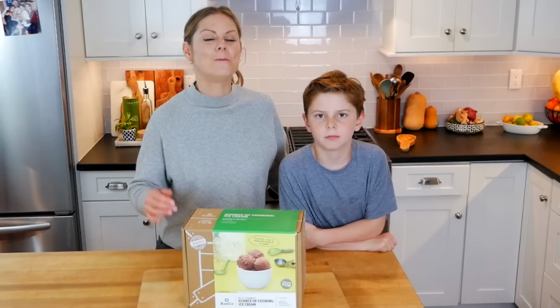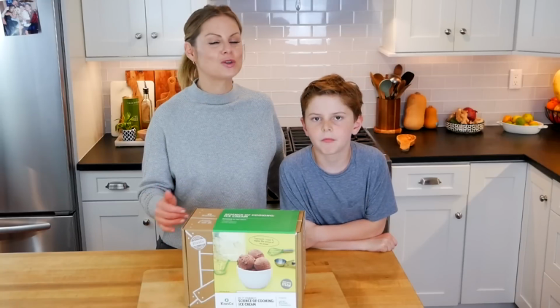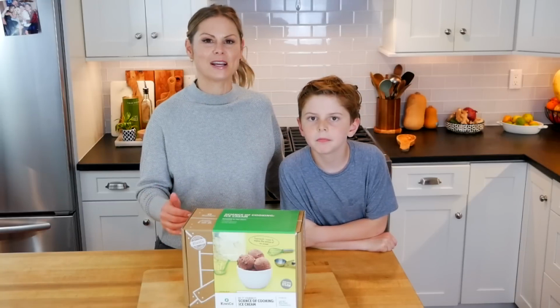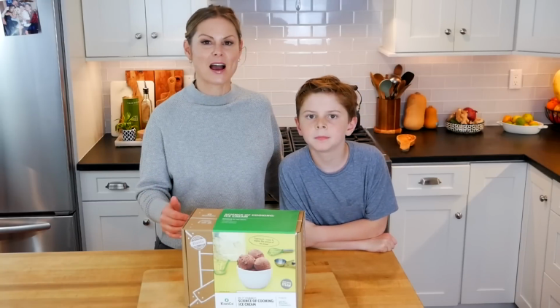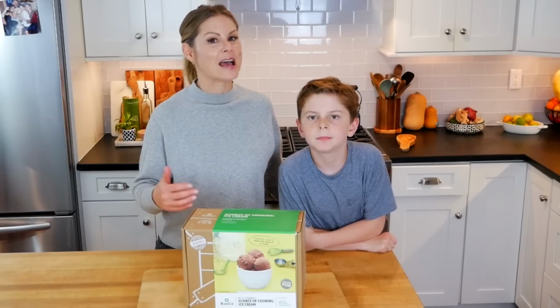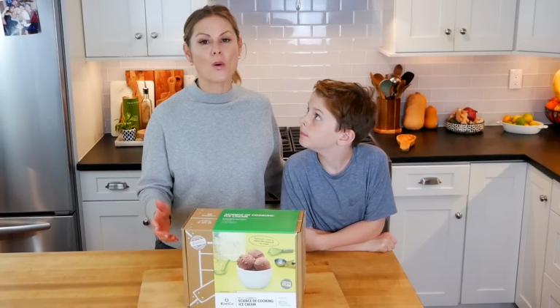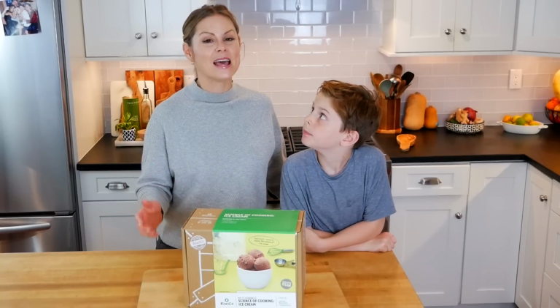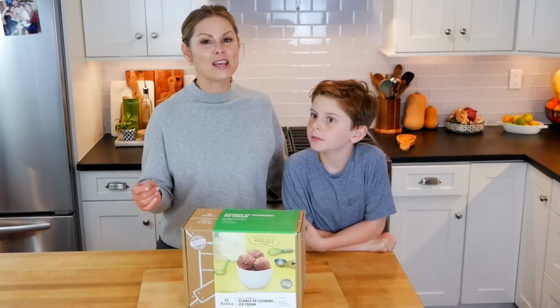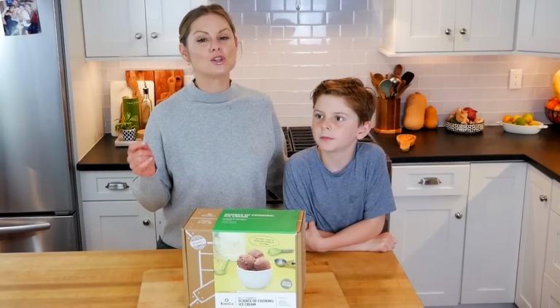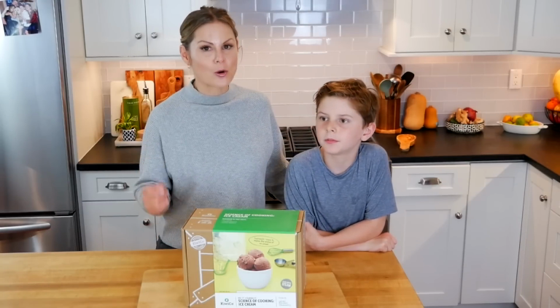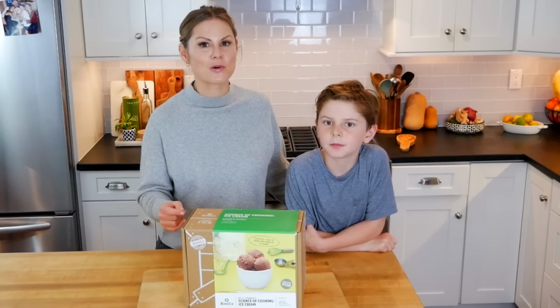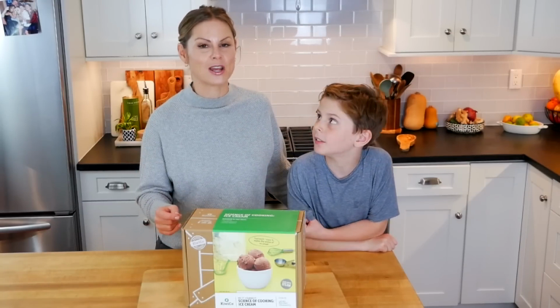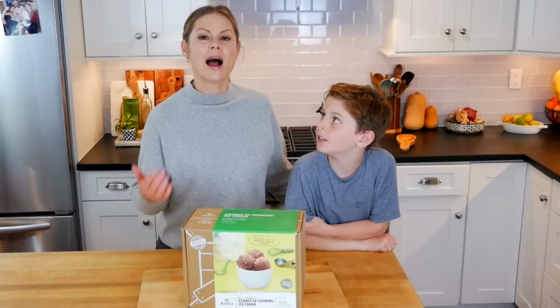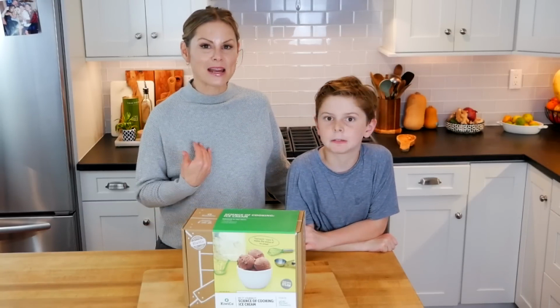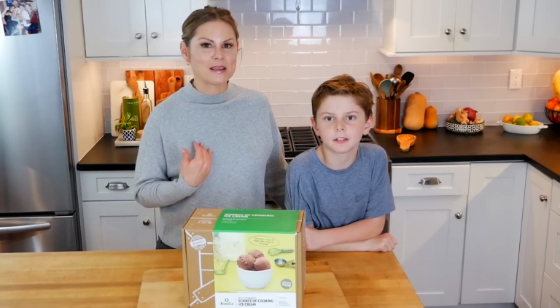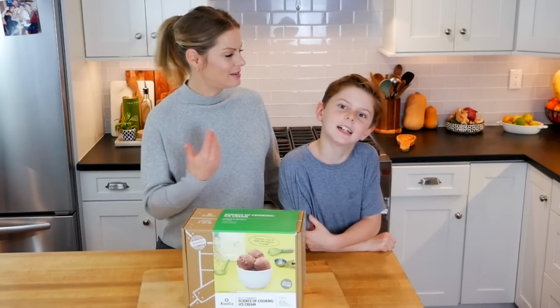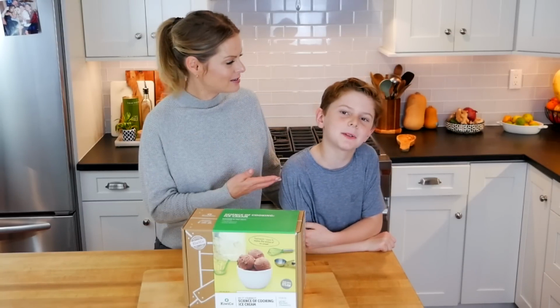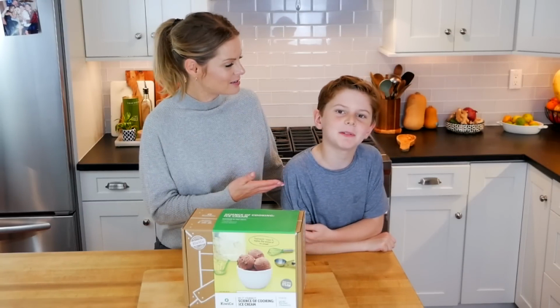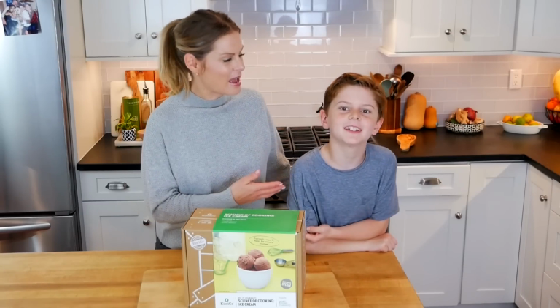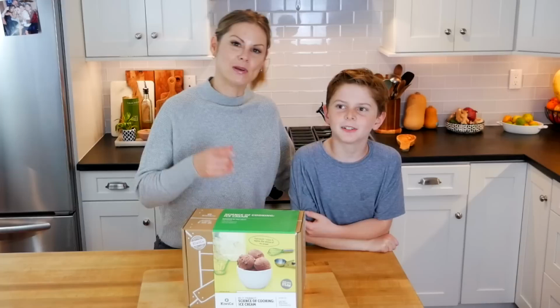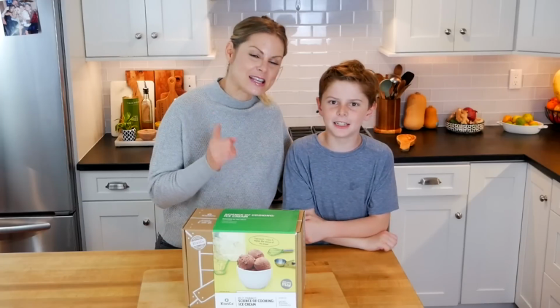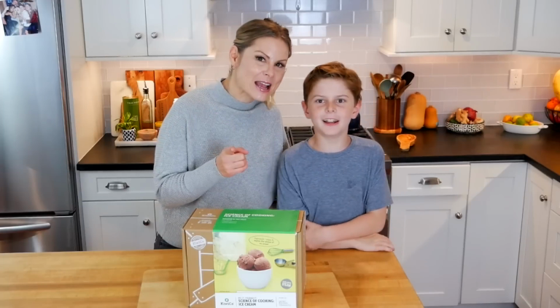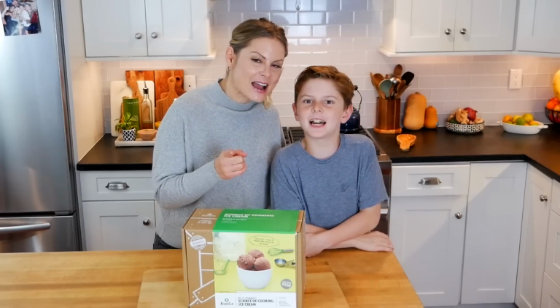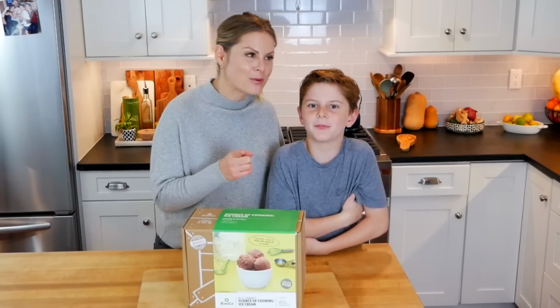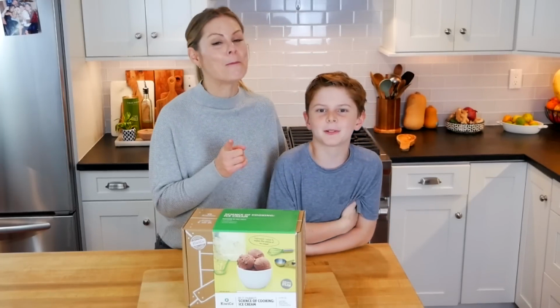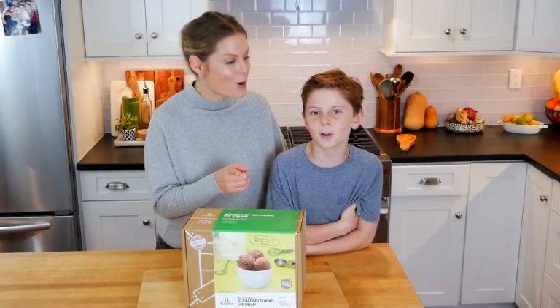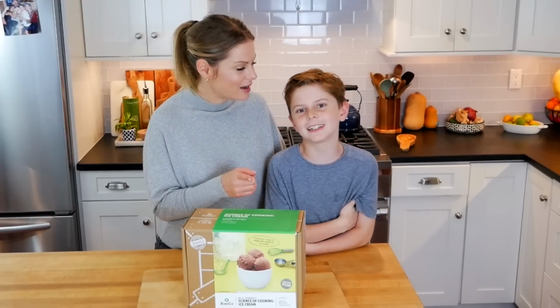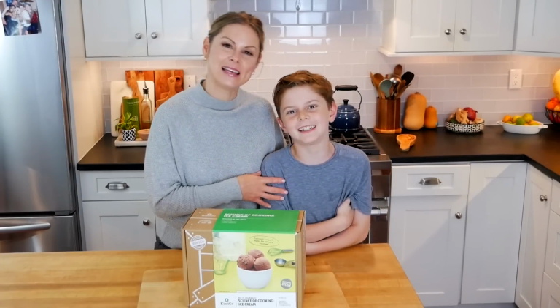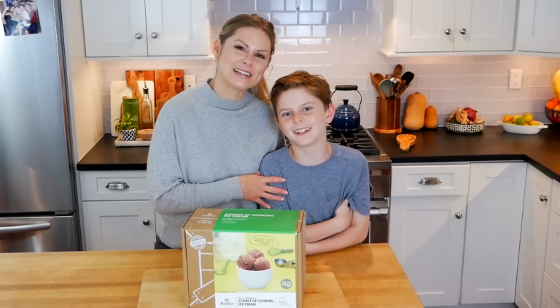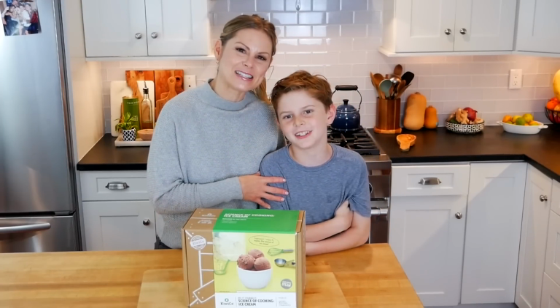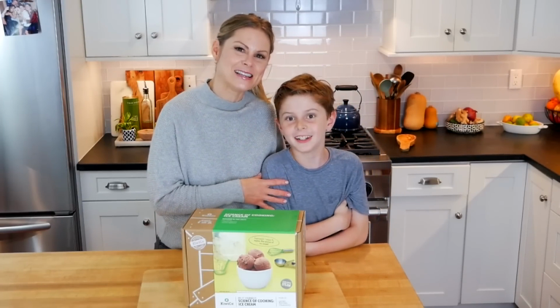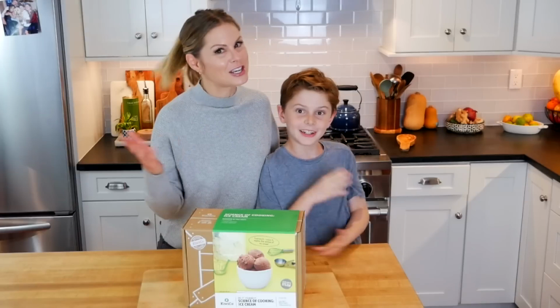So be sure to check that out, and as always, thank you so much for watching. I'm Dani Spies. And I'm Jax Spies. And we'll see you next time with some more Clean and Deliciousness. Cheers!